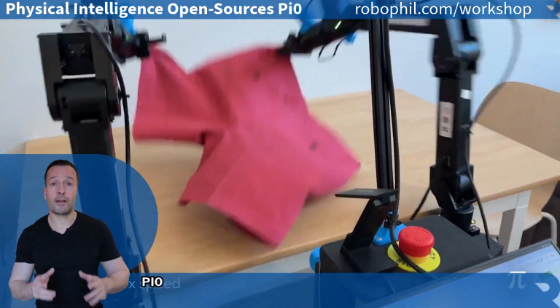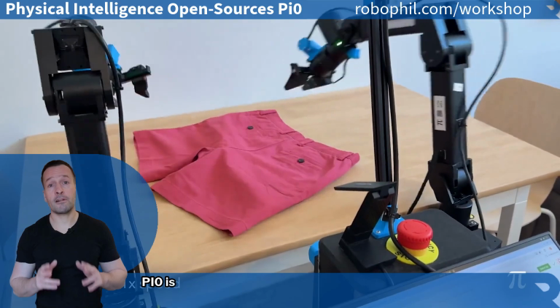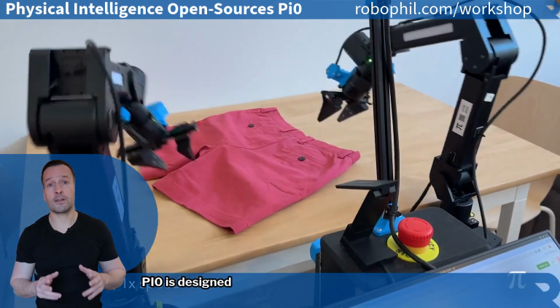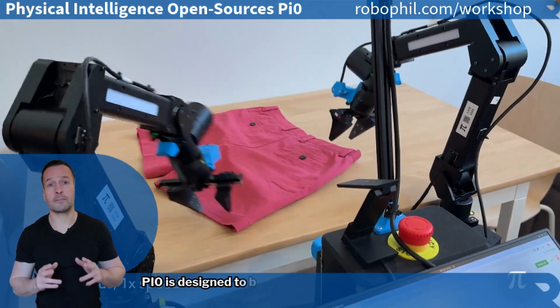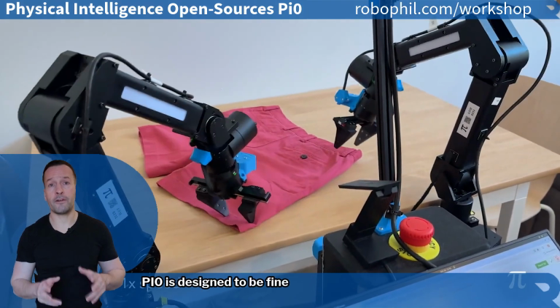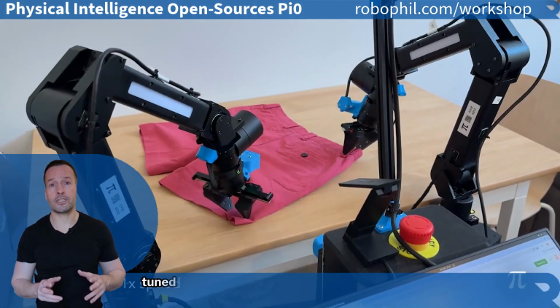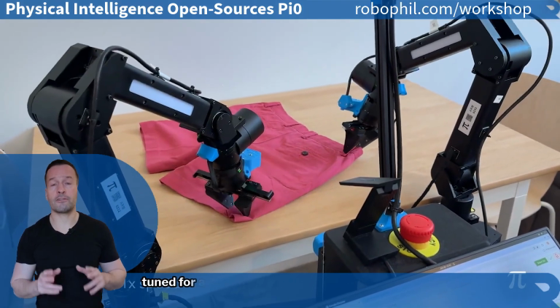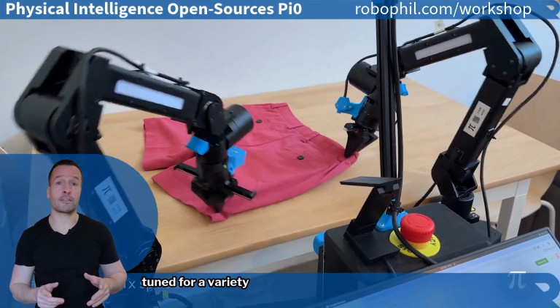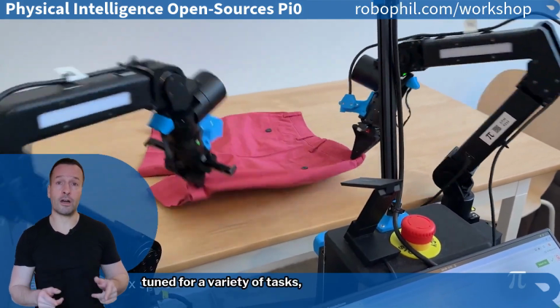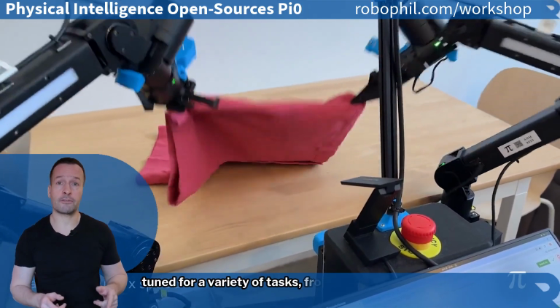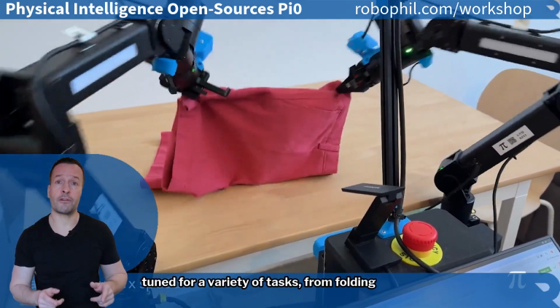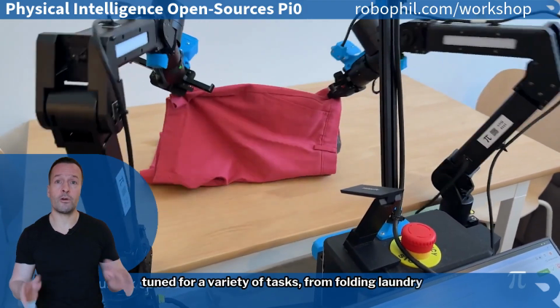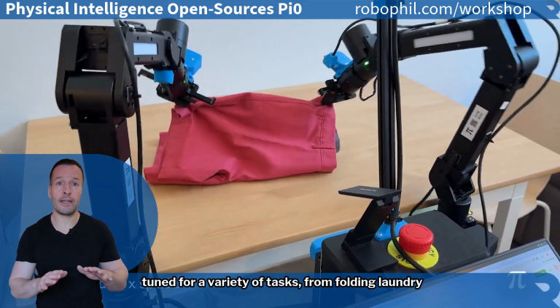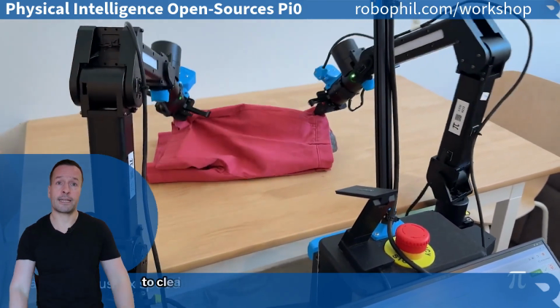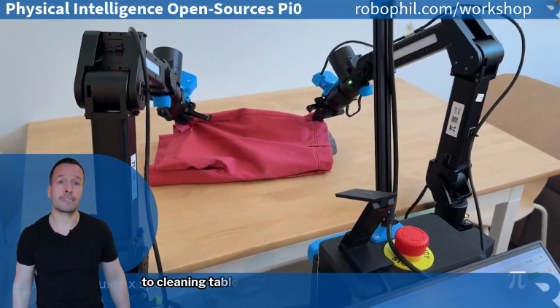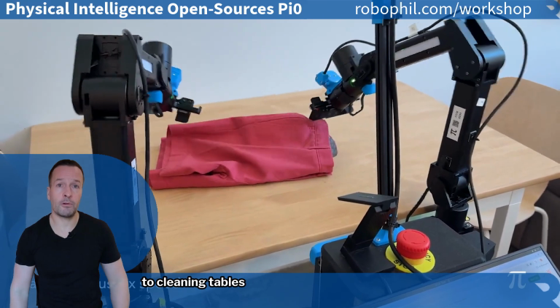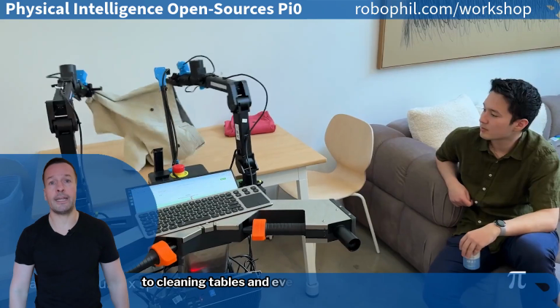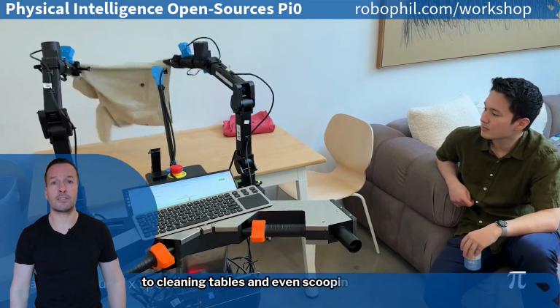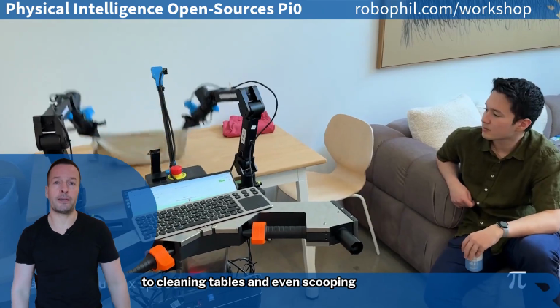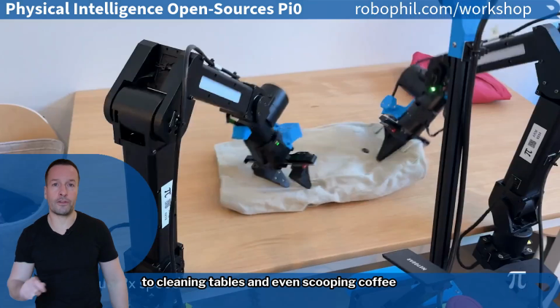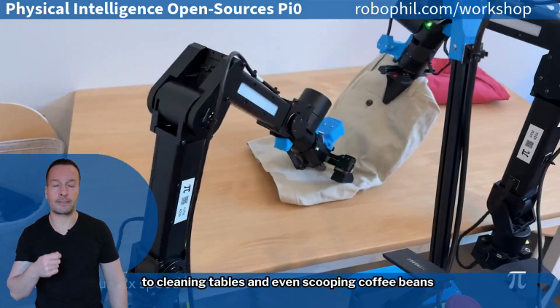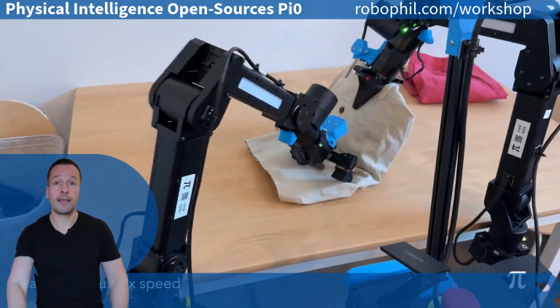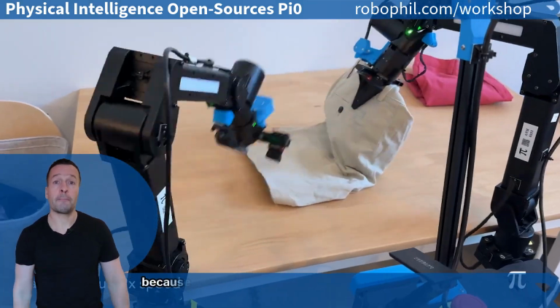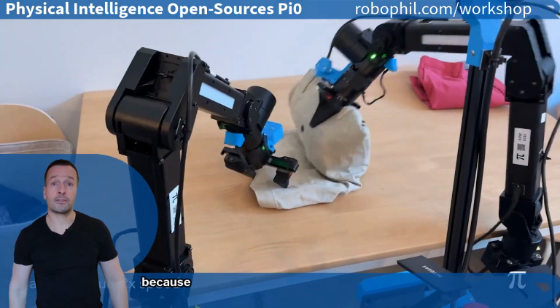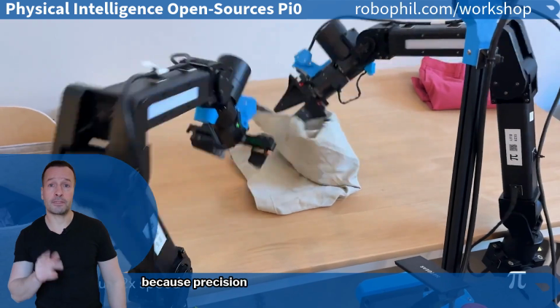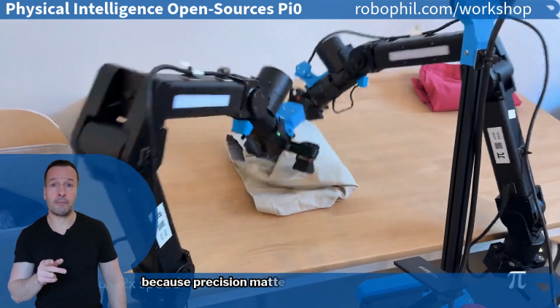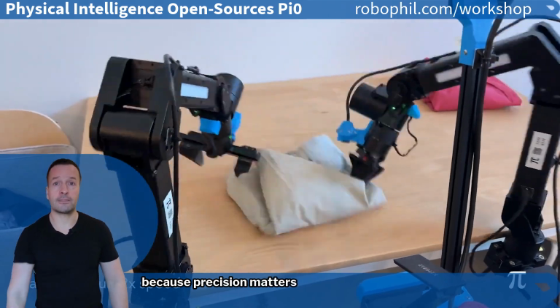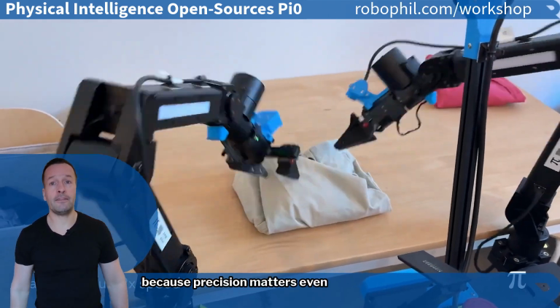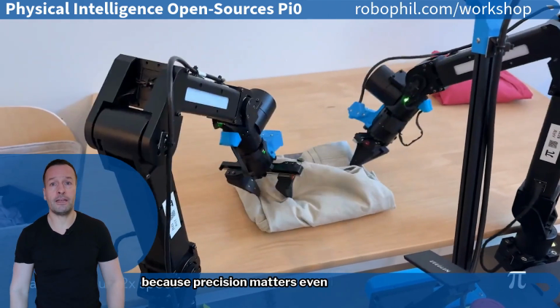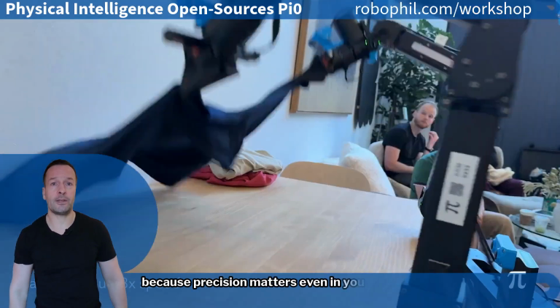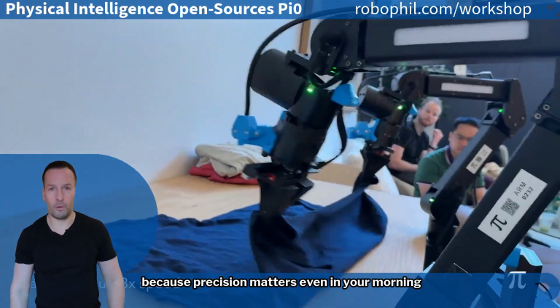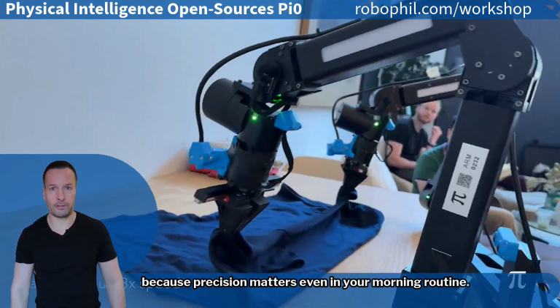Pi Zero is designed to be fine-tuned for a variety of tasks, from folding laundry to cleaning tables and even scooping coffee beans — because precision matters even in your morning routine.